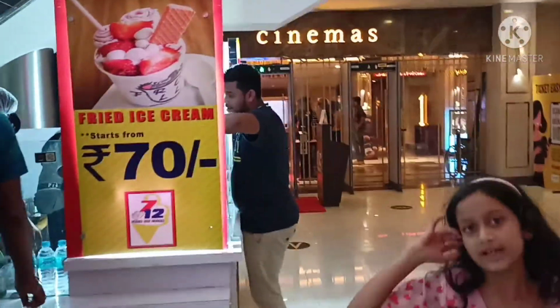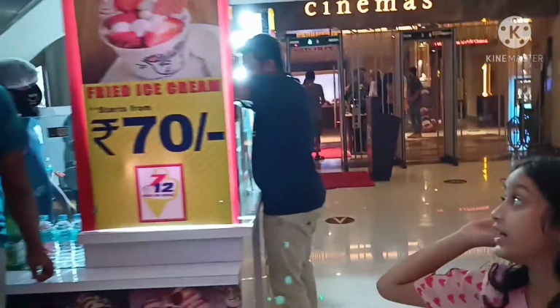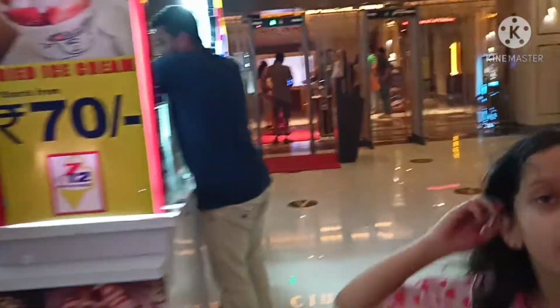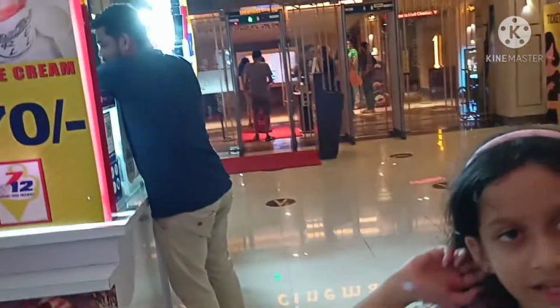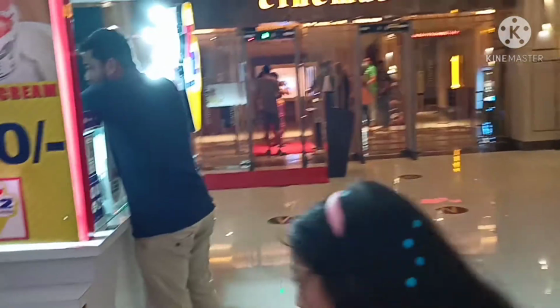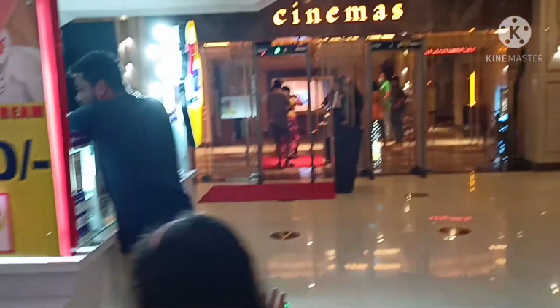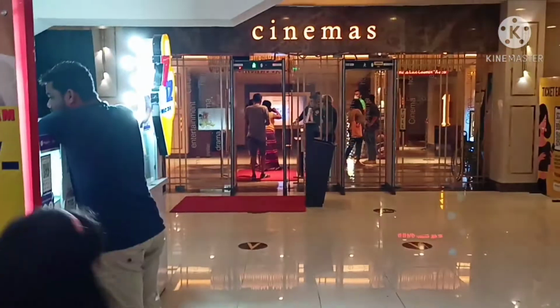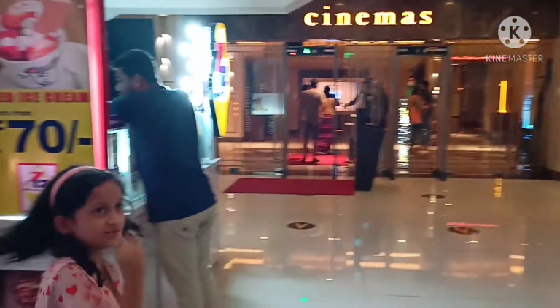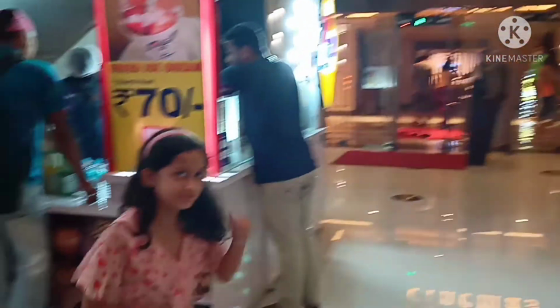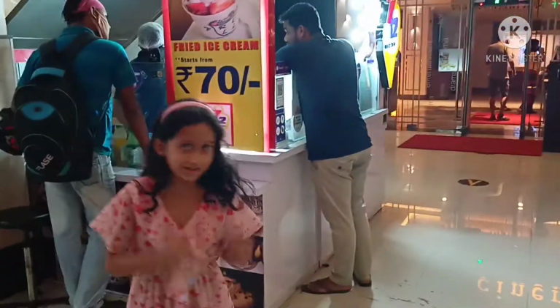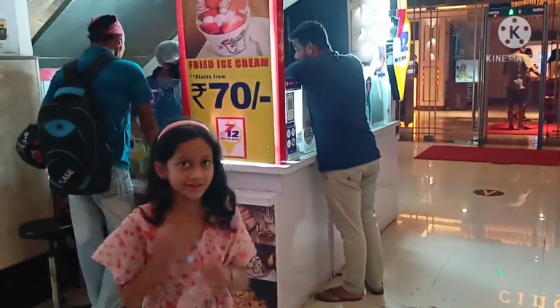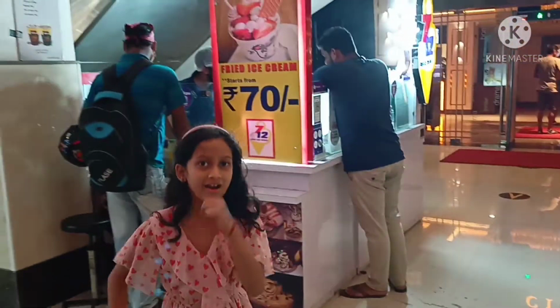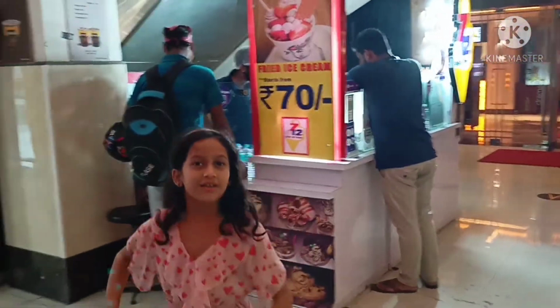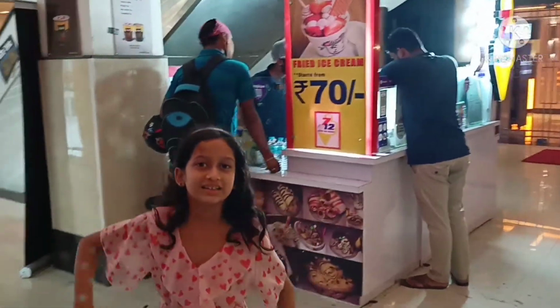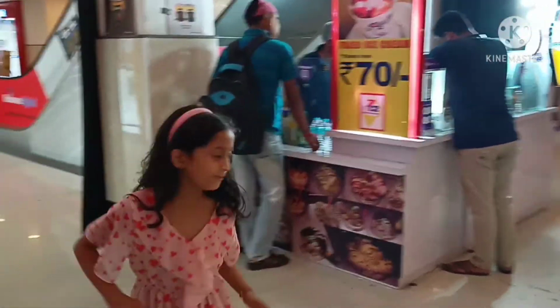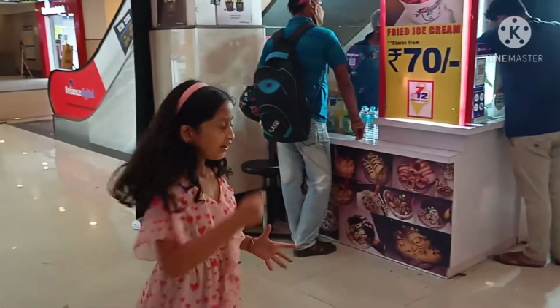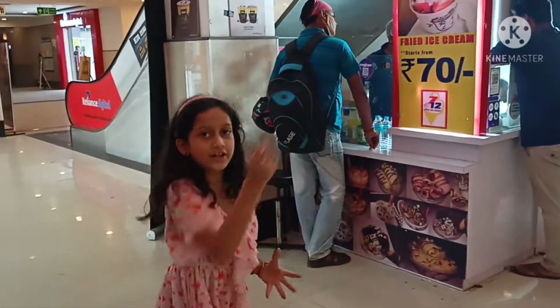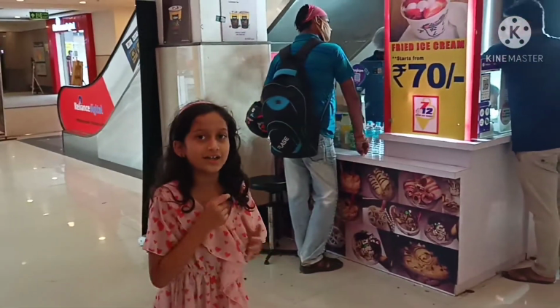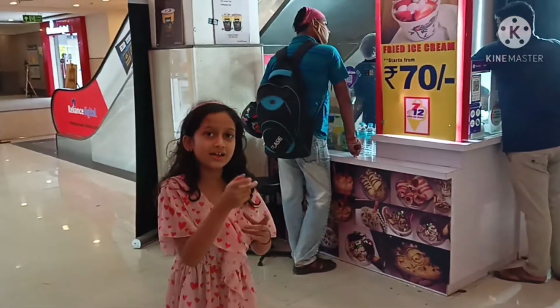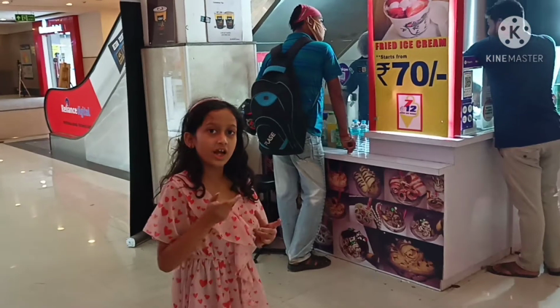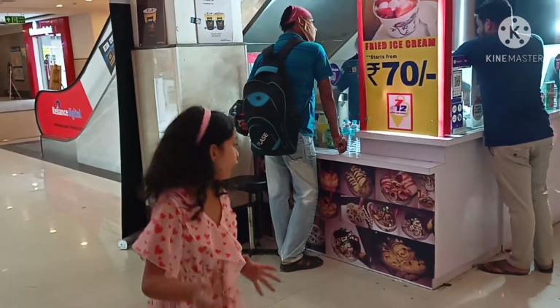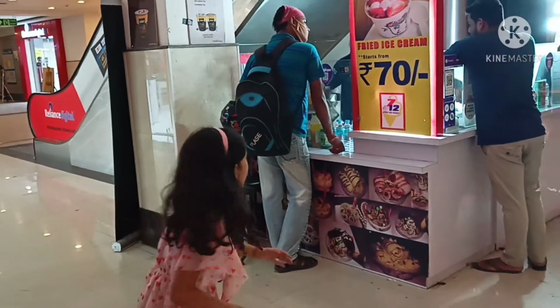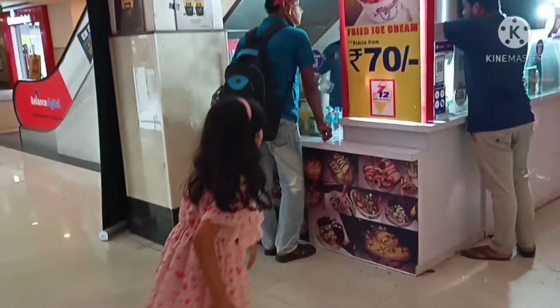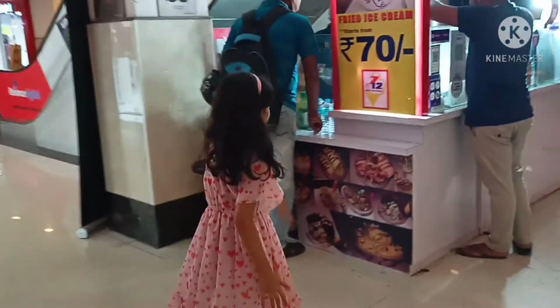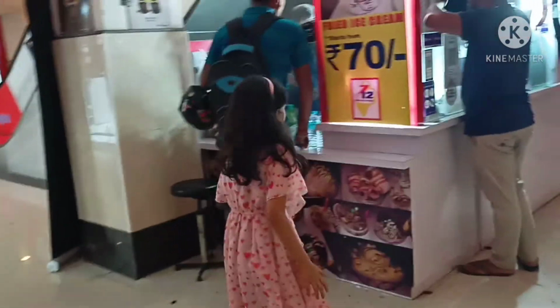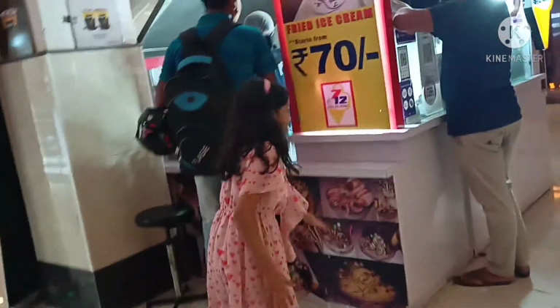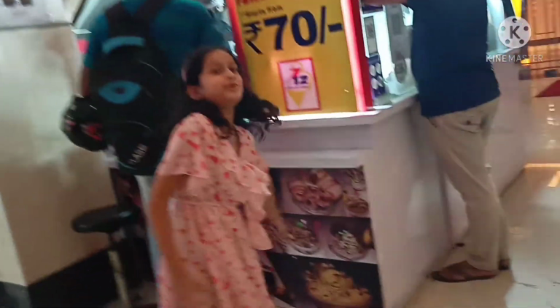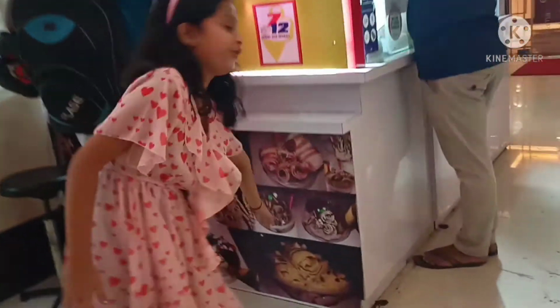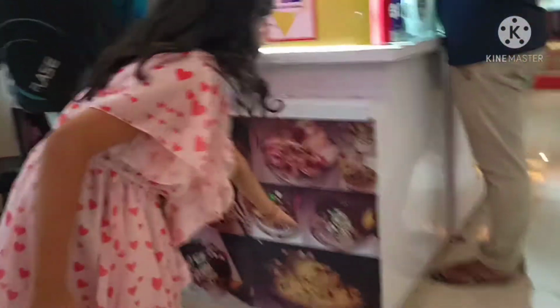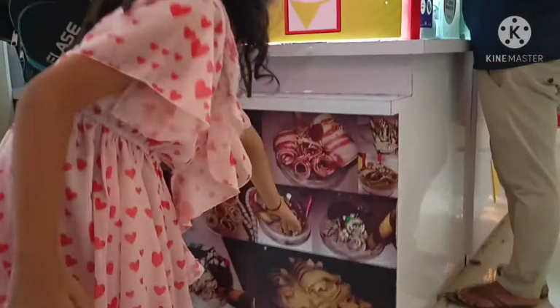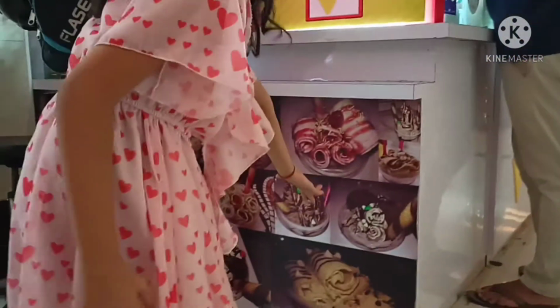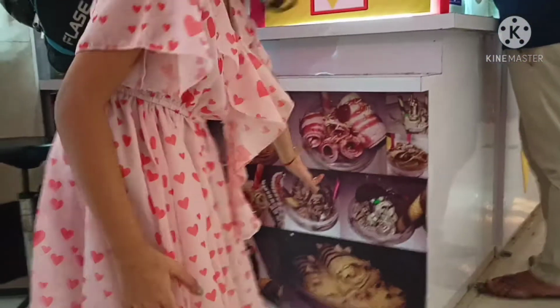They just take some tools and they mix the ice cream and crunch it, then they flat it and roll it and turn it — this masterpiece!